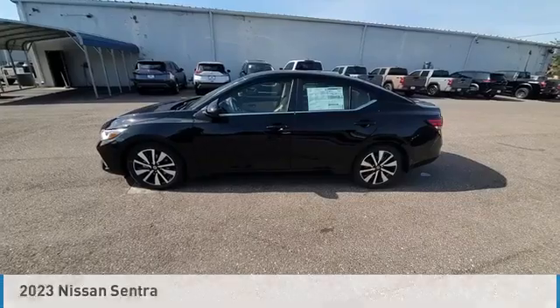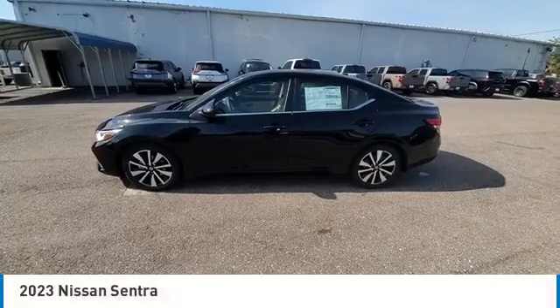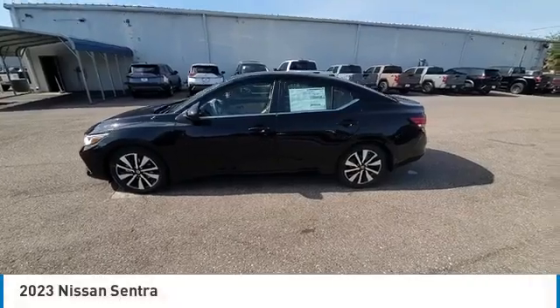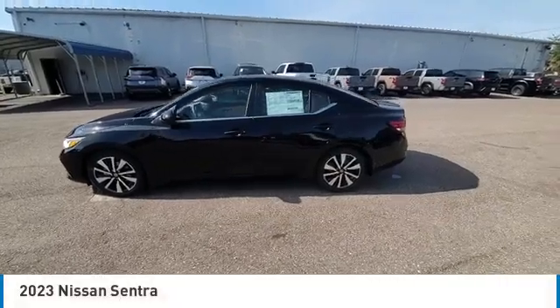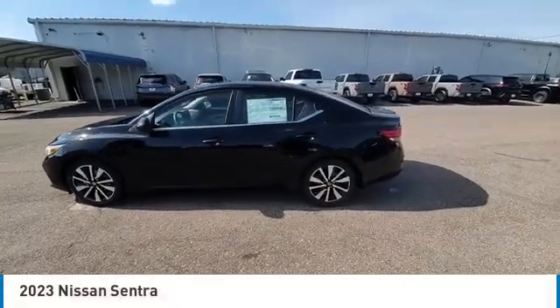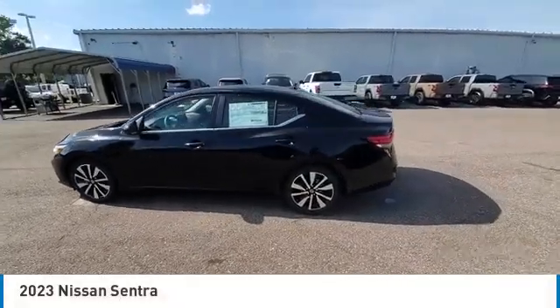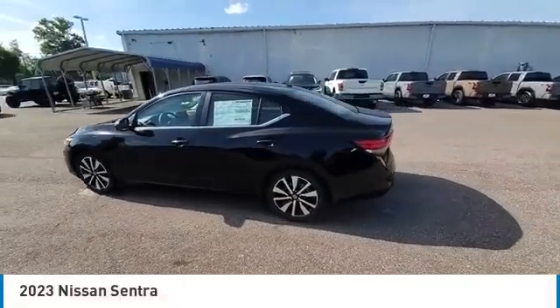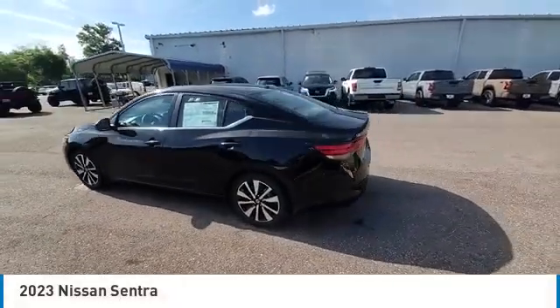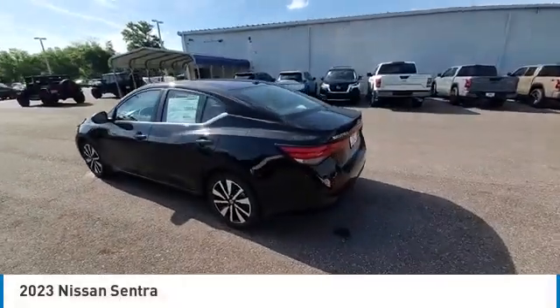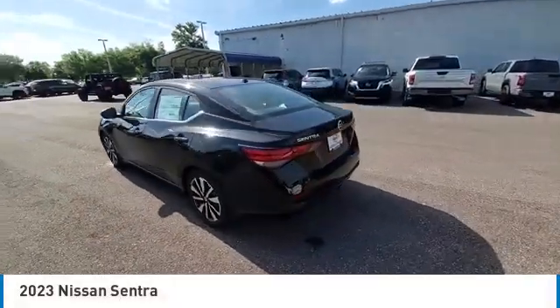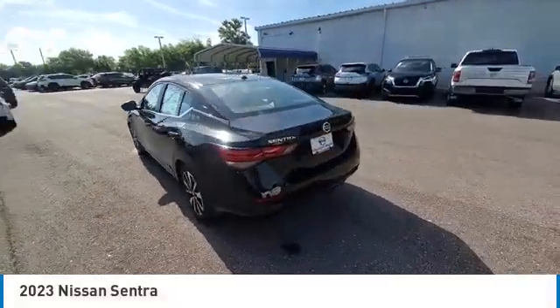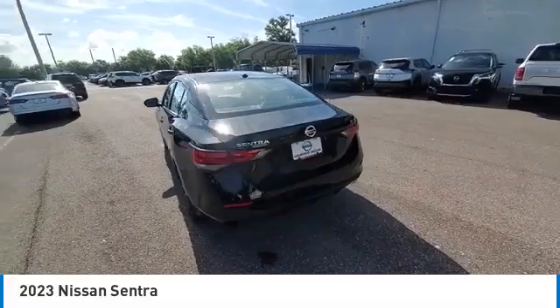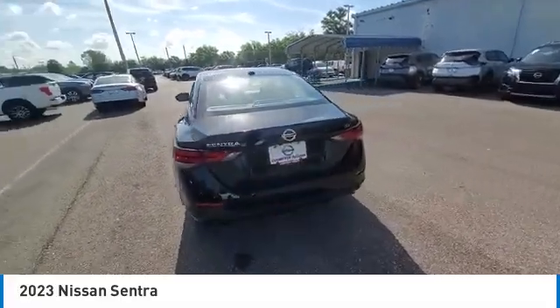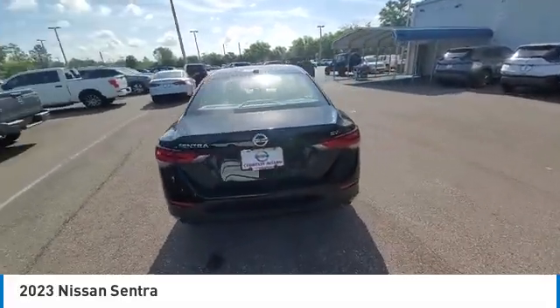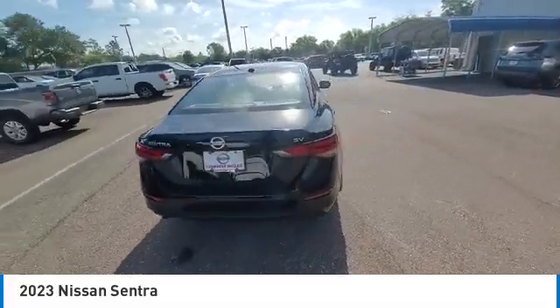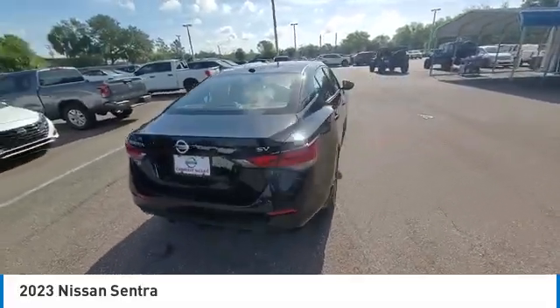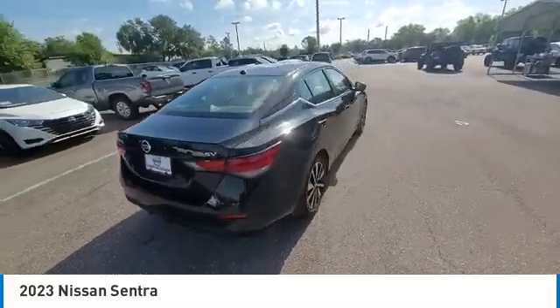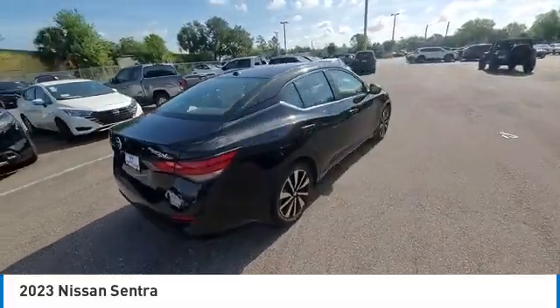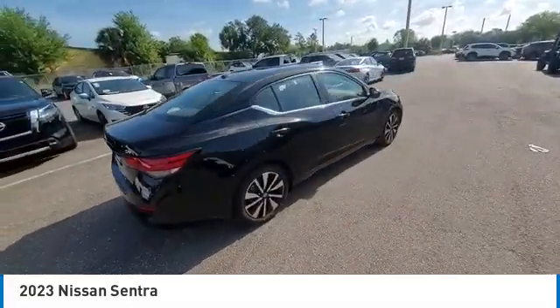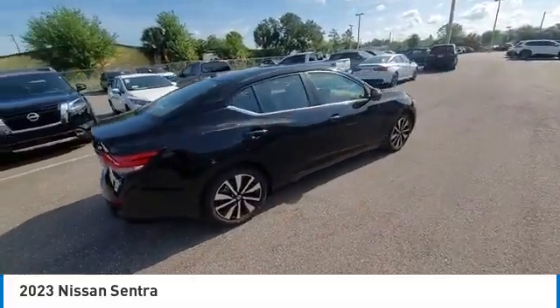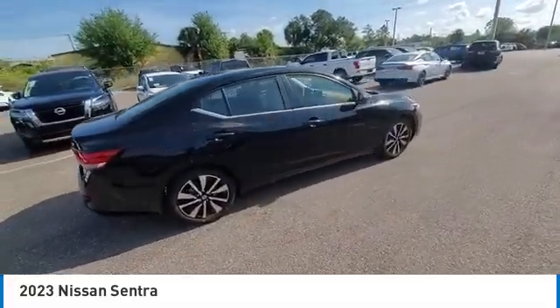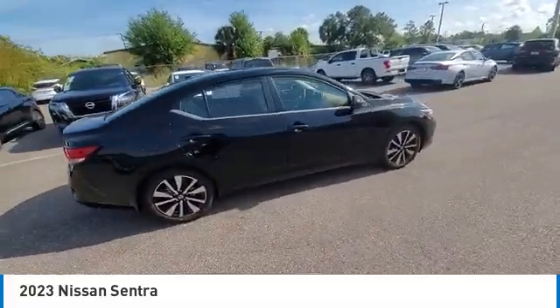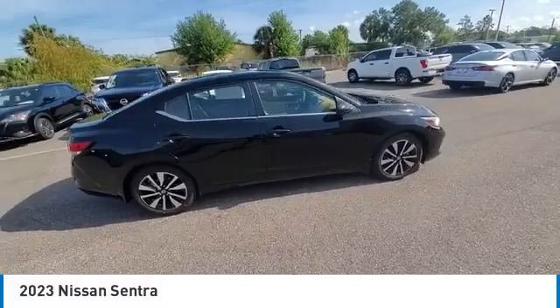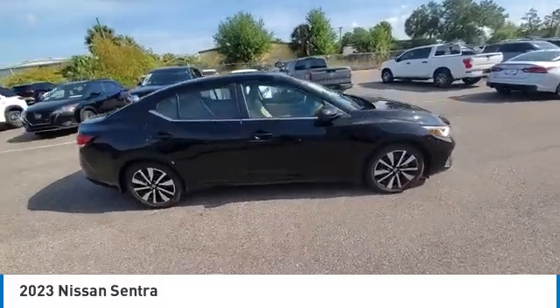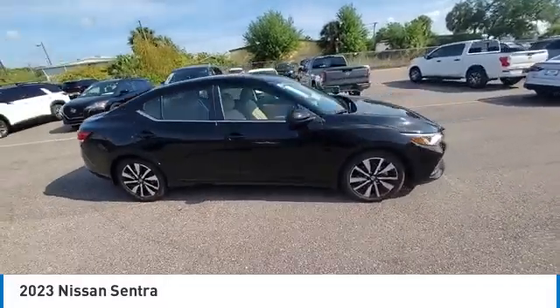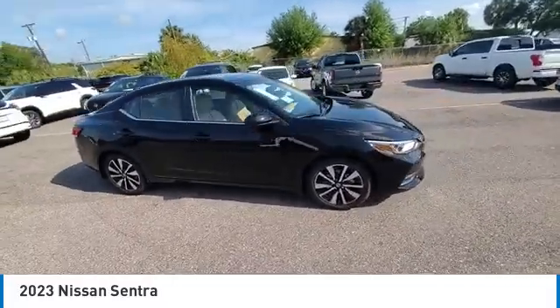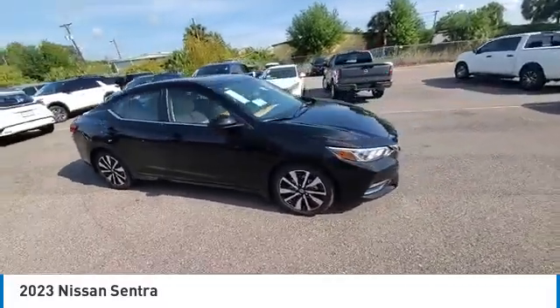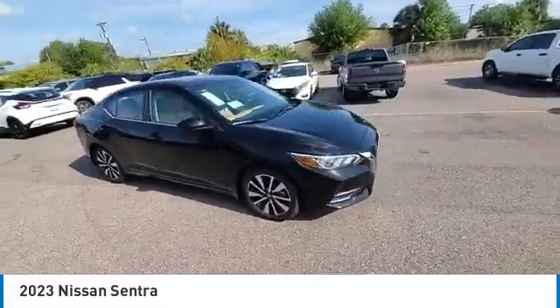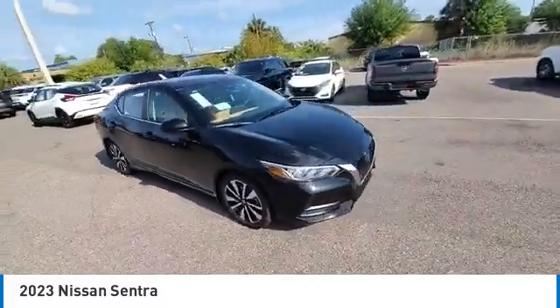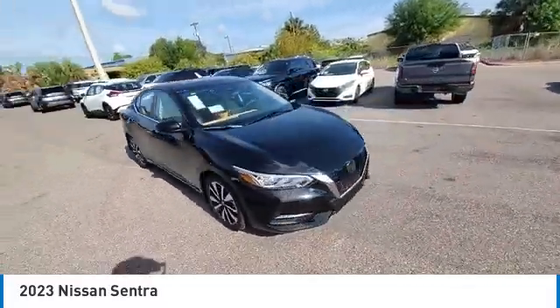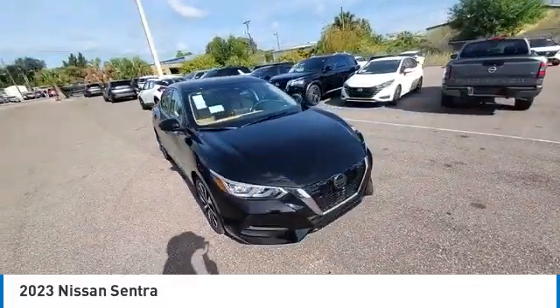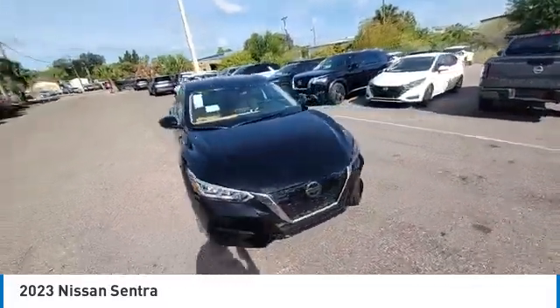Looking for the right vehicle? Check out the 2023 Sentra. With its spacious and versatile interior and stellar fuel efficiency, the Nissan Sentra is the obvious choice for anyone who wants to enjoy a stylish and comfortable ride.